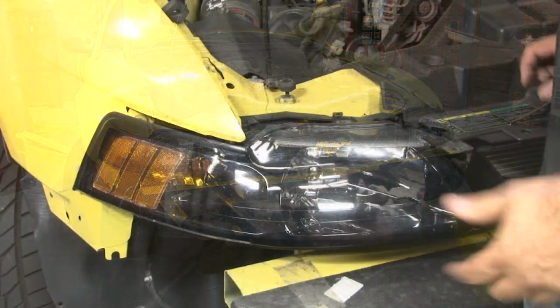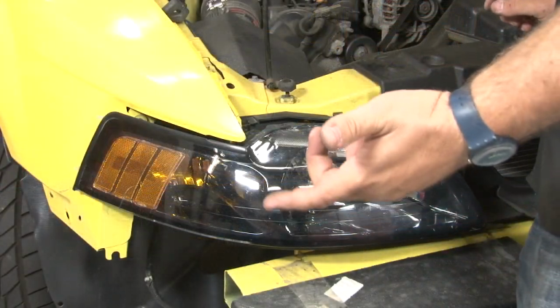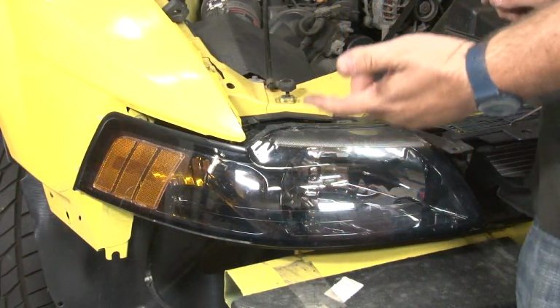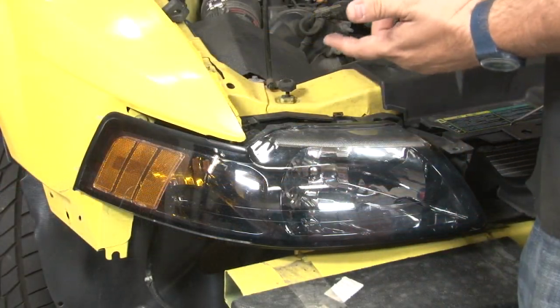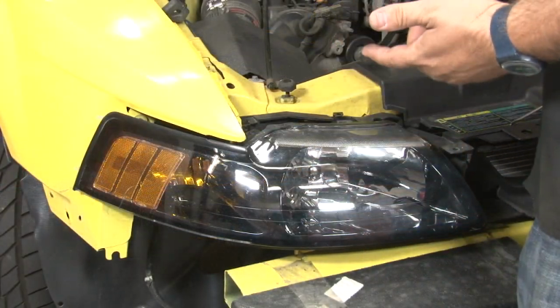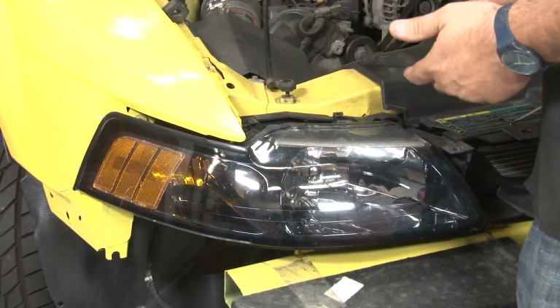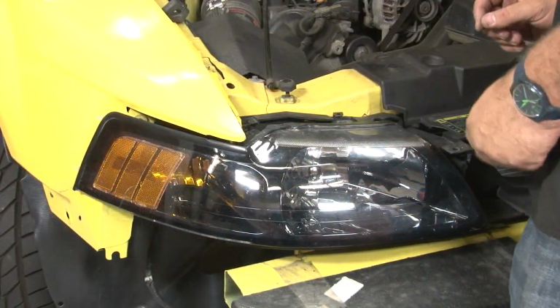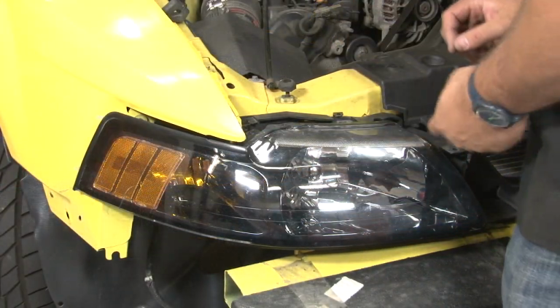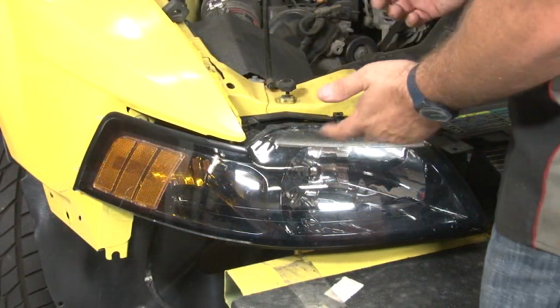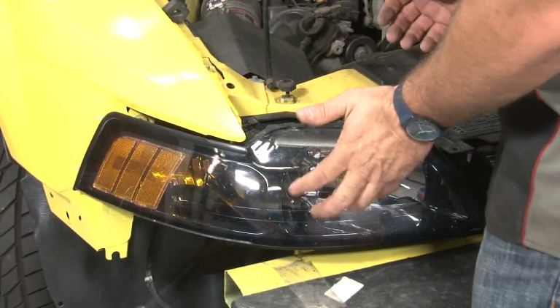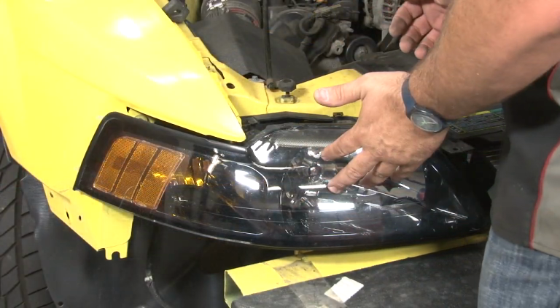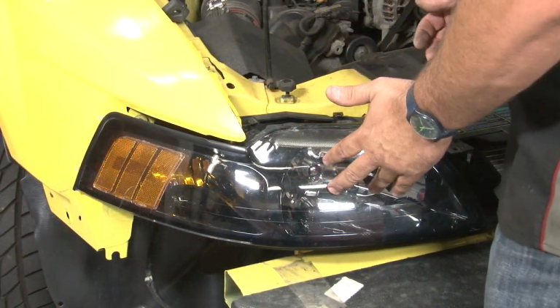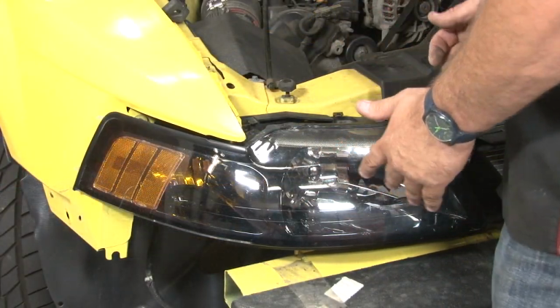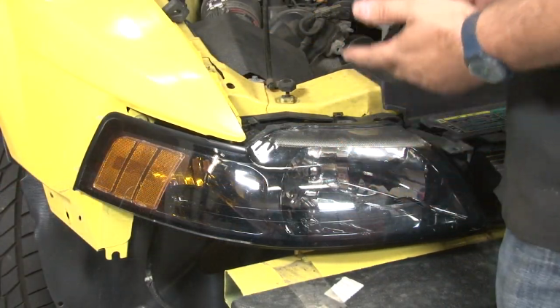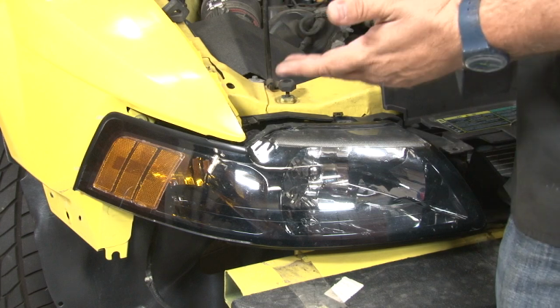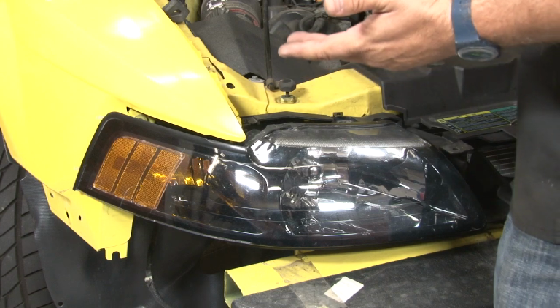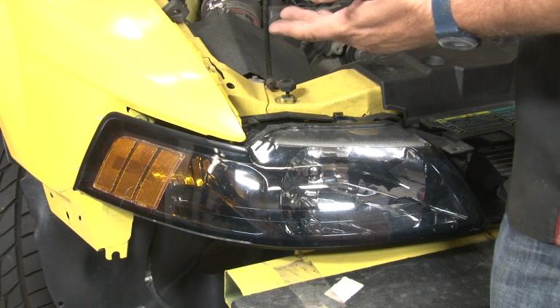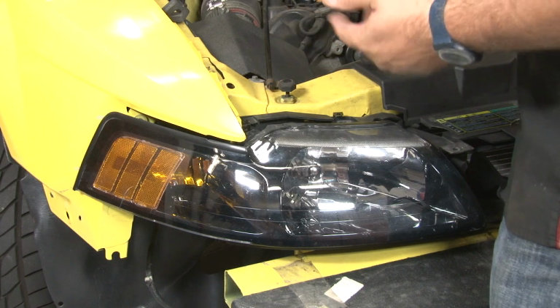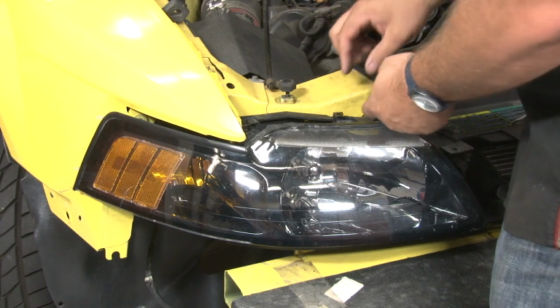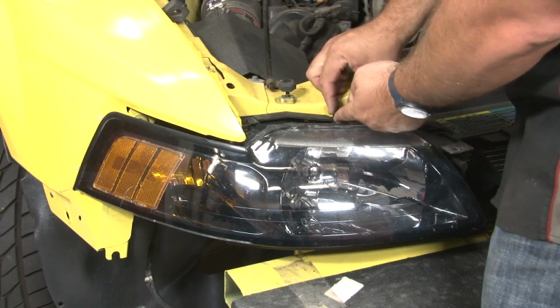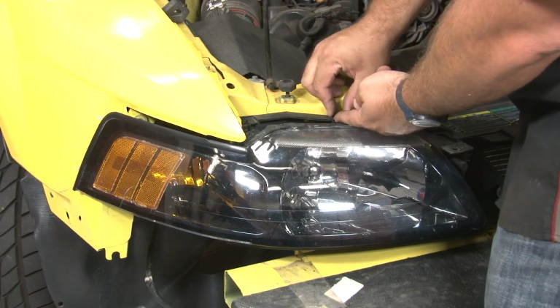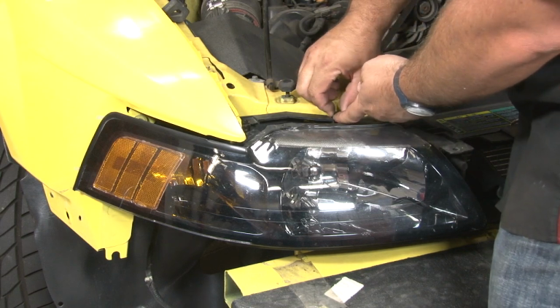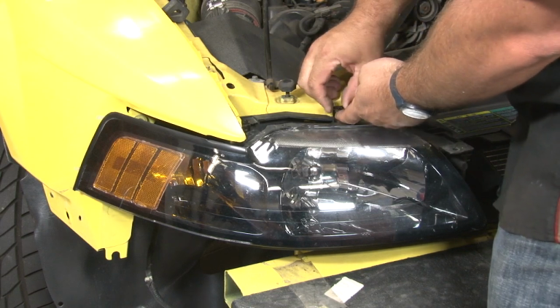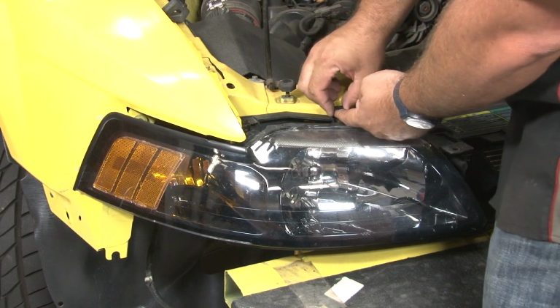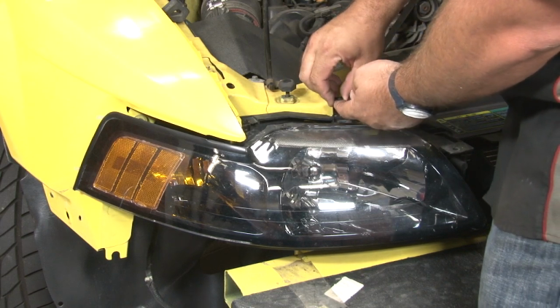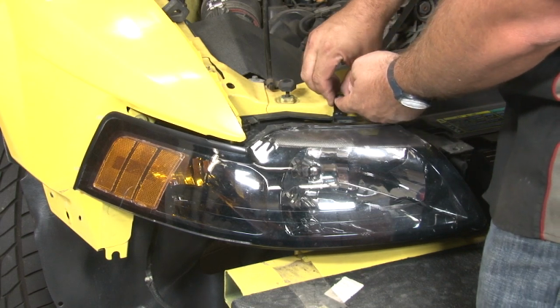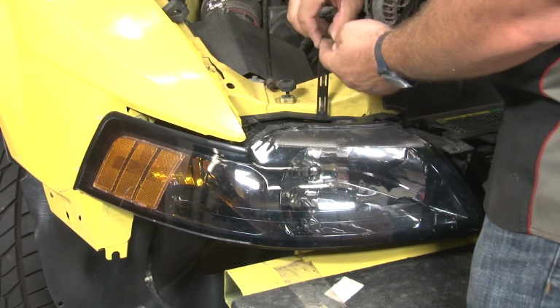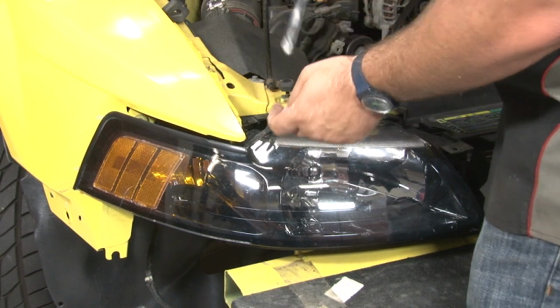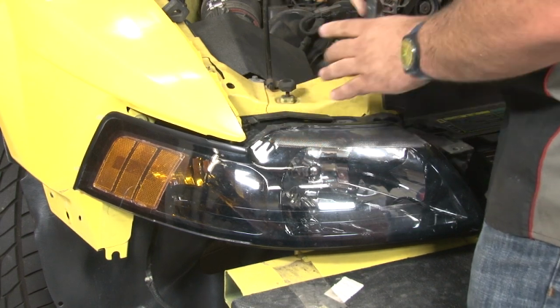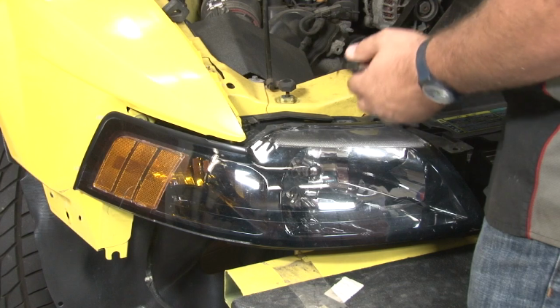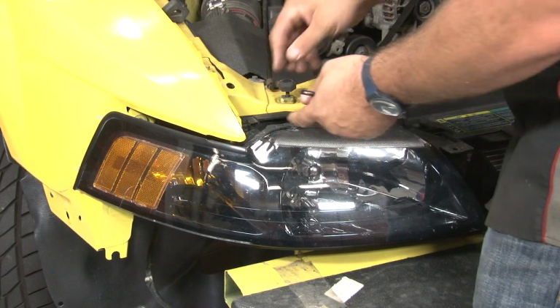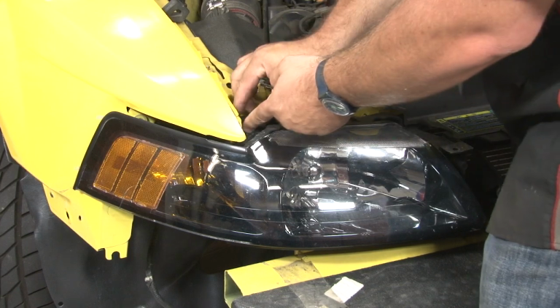Now we're going to remove the headlights to get to the headlight reinforcement panel. 99-04 headlights are probably the easiest ones ever to remove — simply push down on these two clips, lift up, and slide them out.